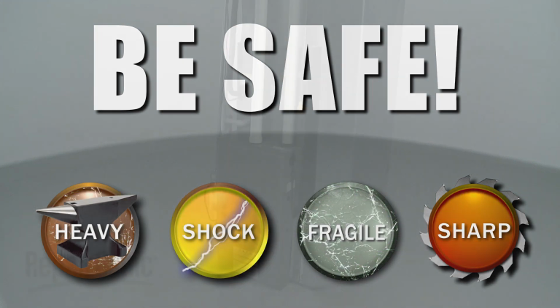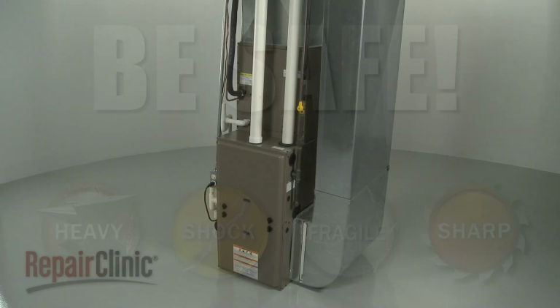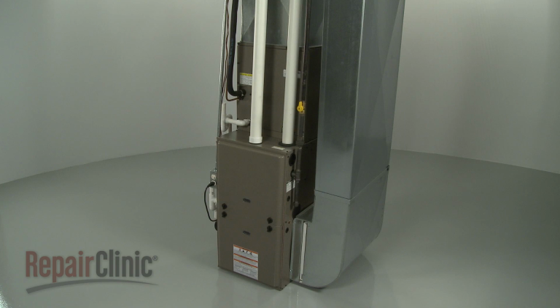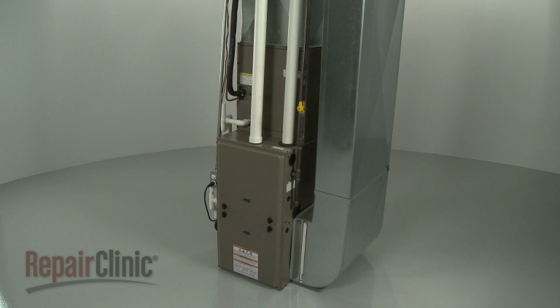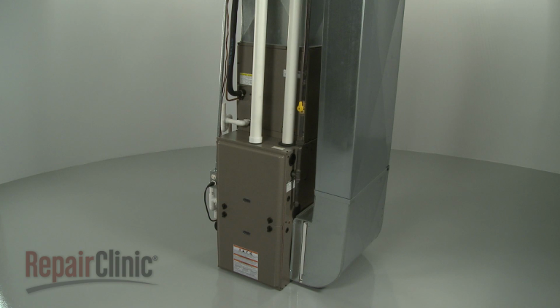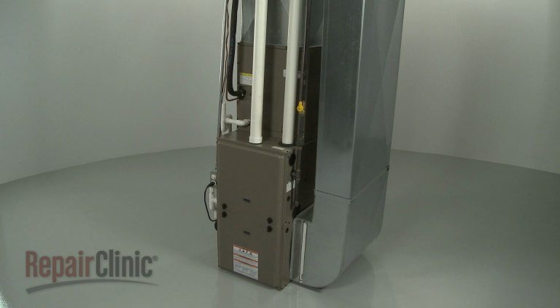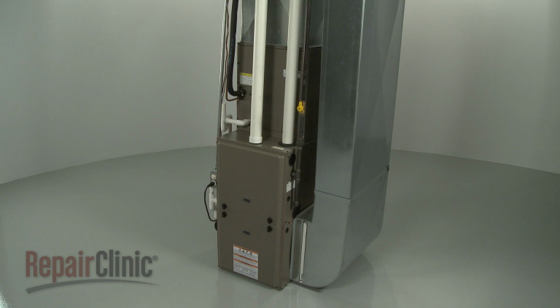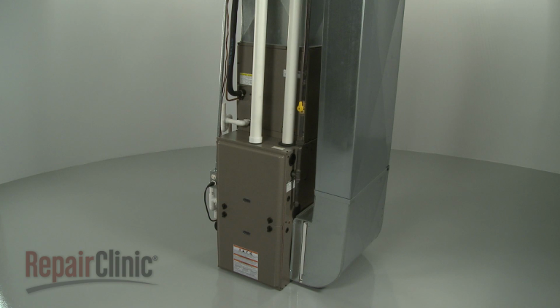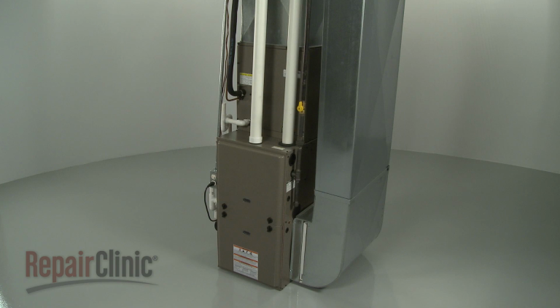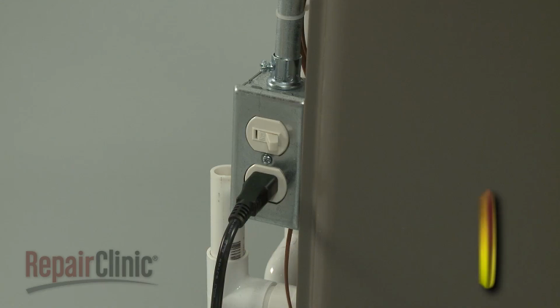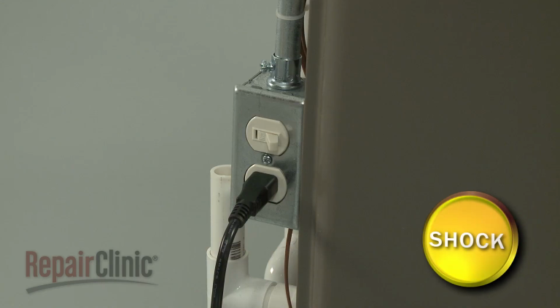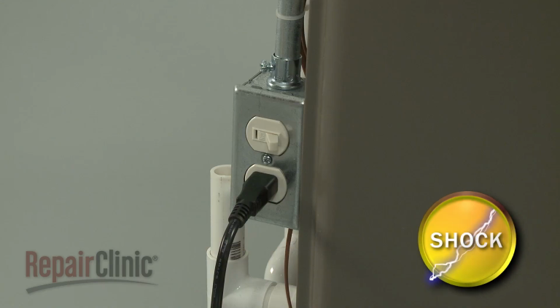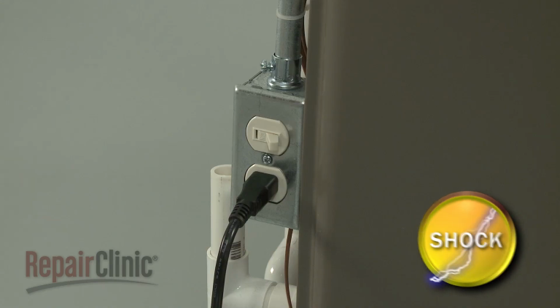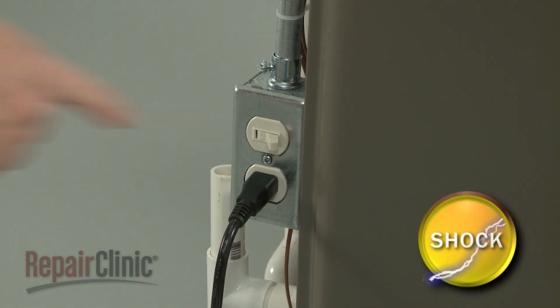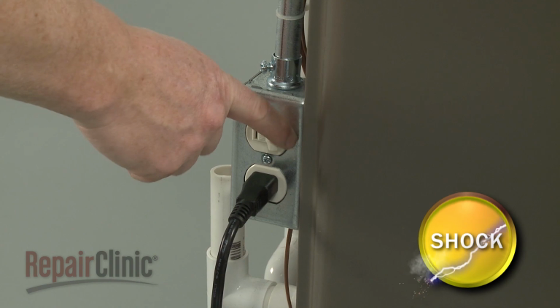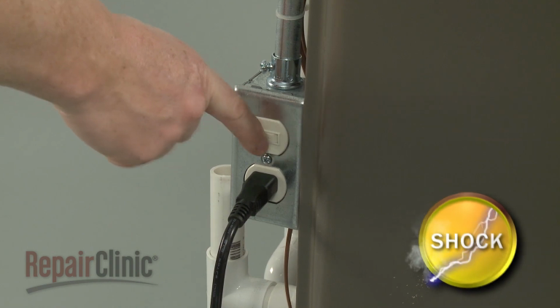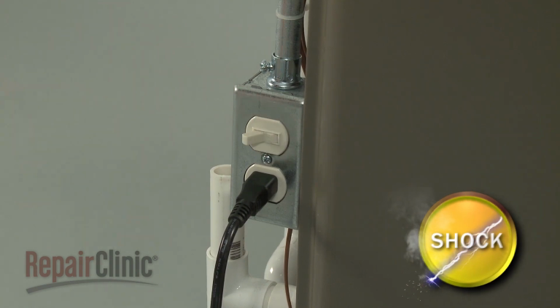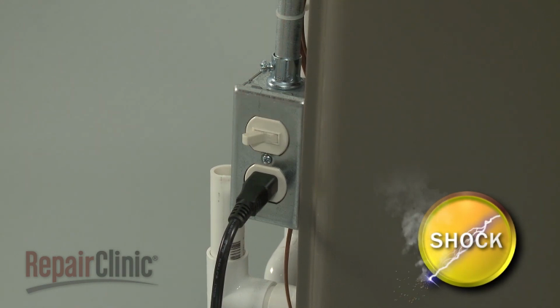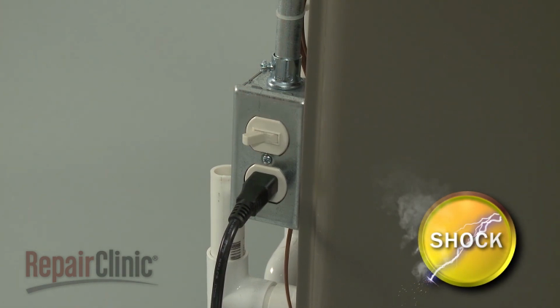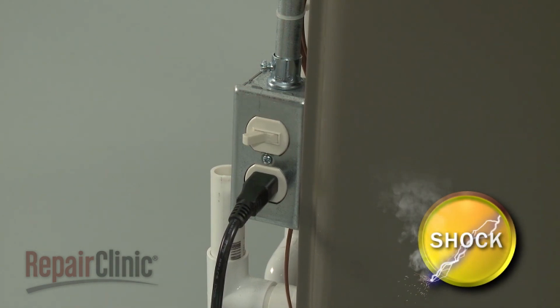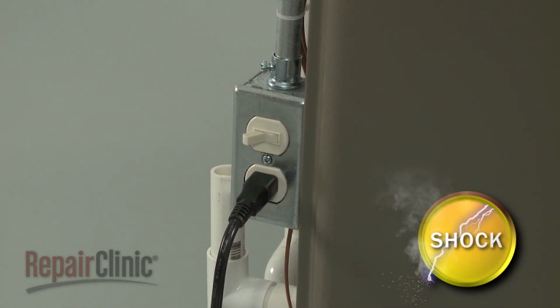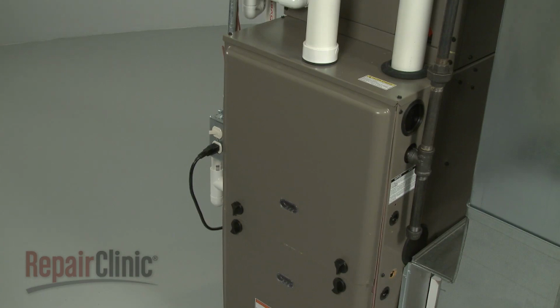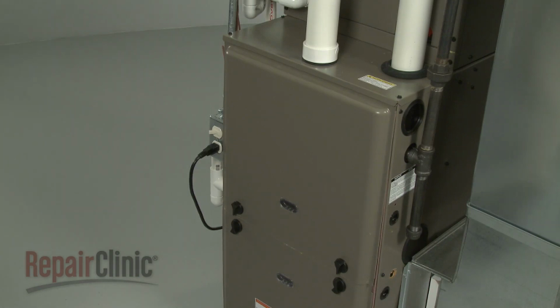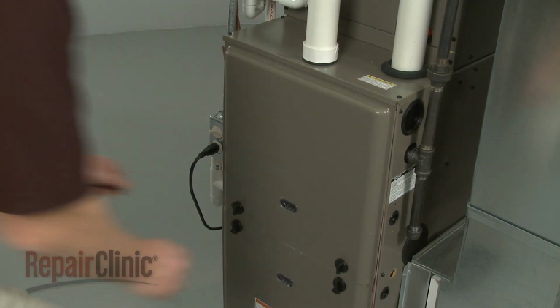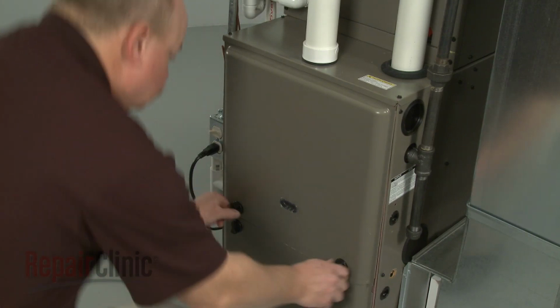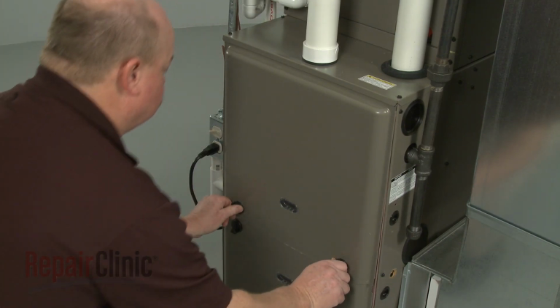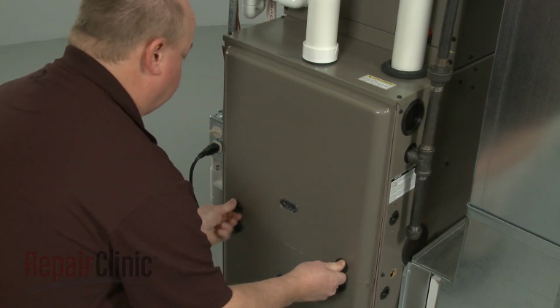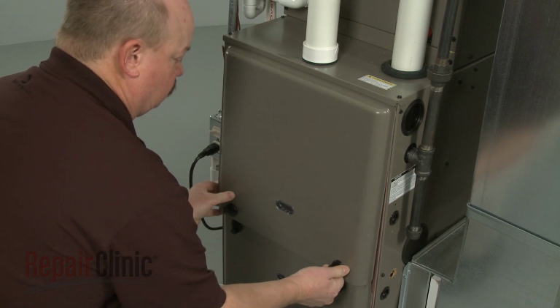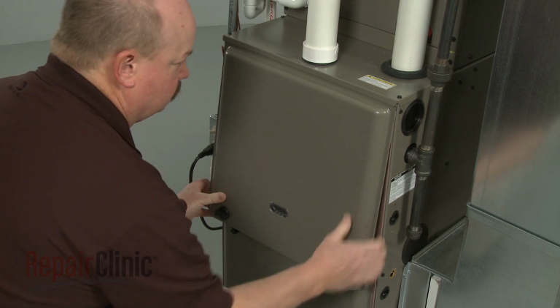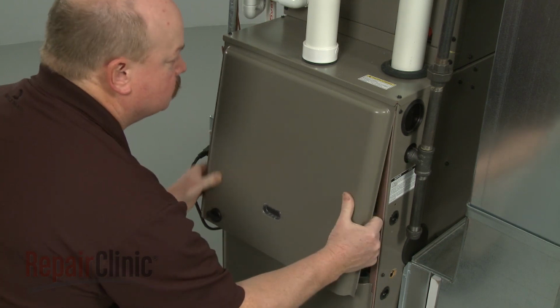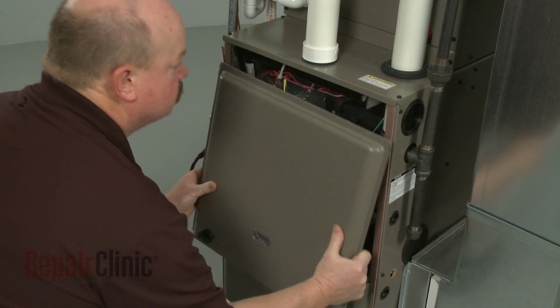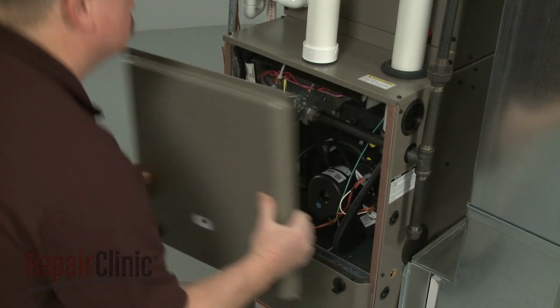To replace the draft inducer motor assembly in your furnace, first shut off the power to the furnace. Next, rotate the knobs securing the combustion chamber panel and pull the panel off.